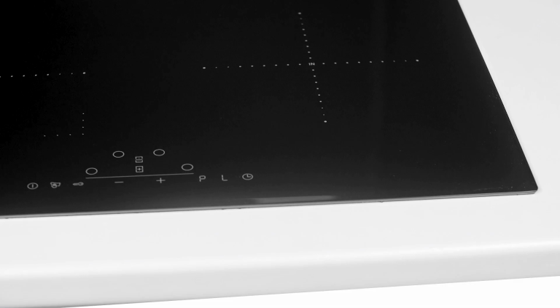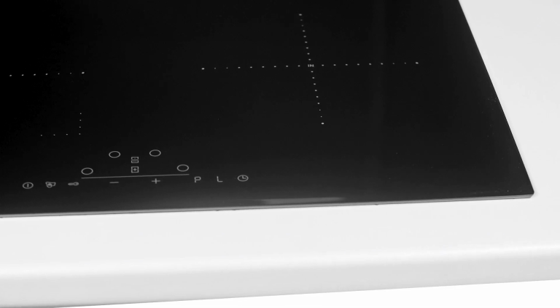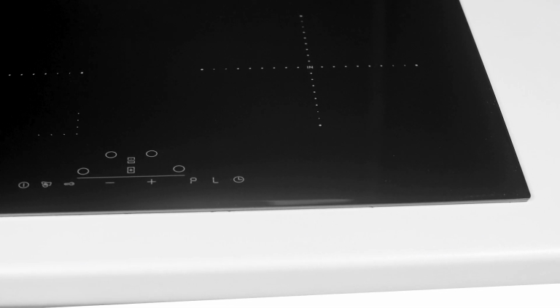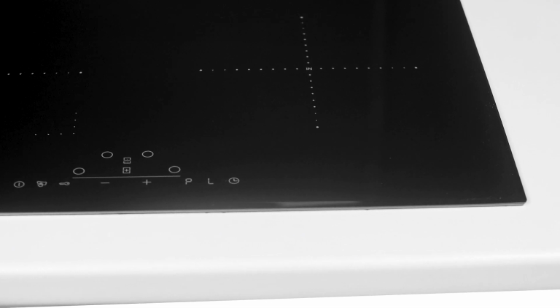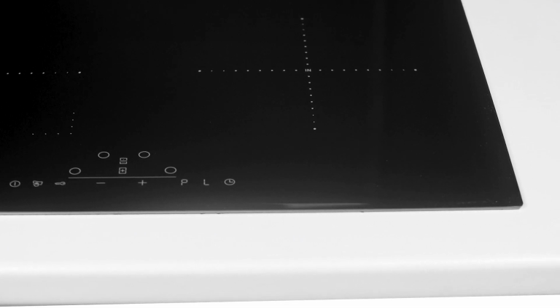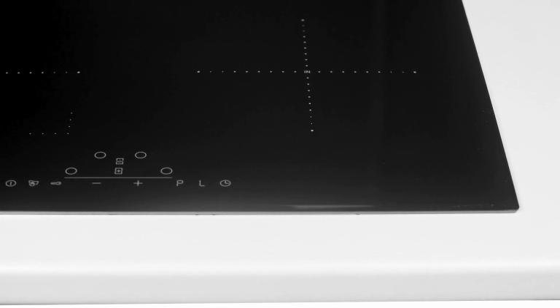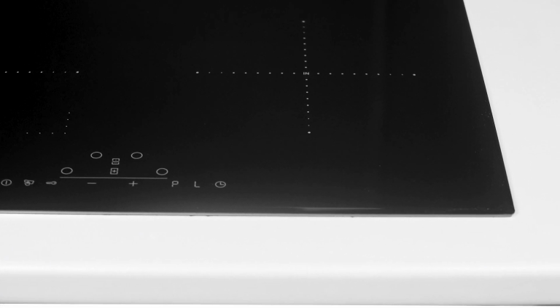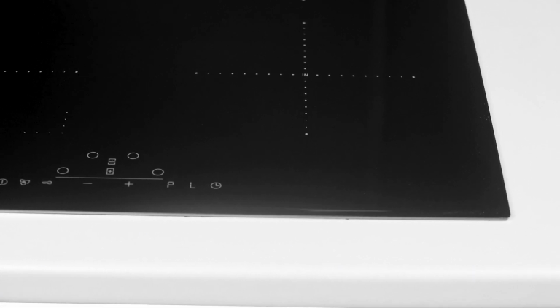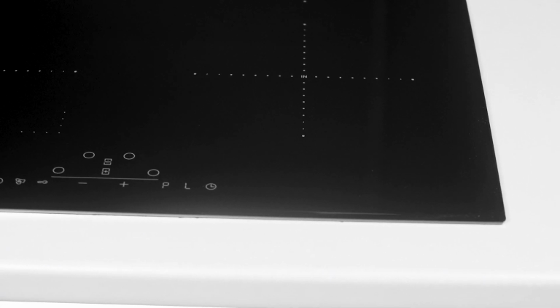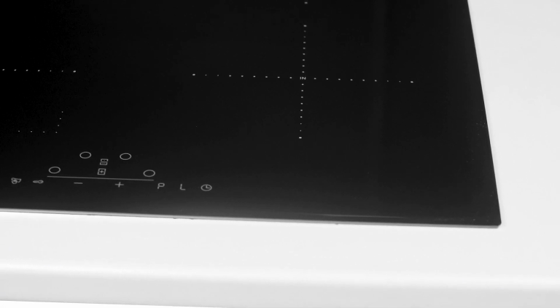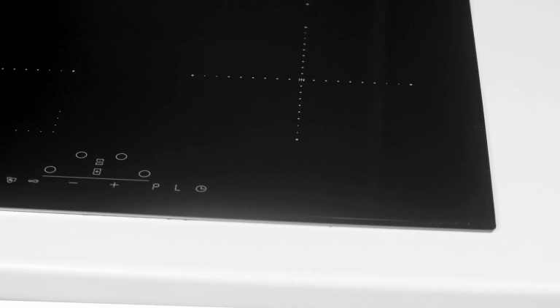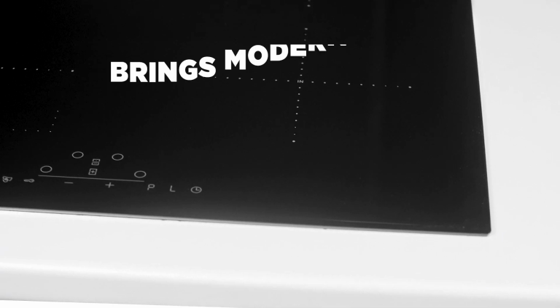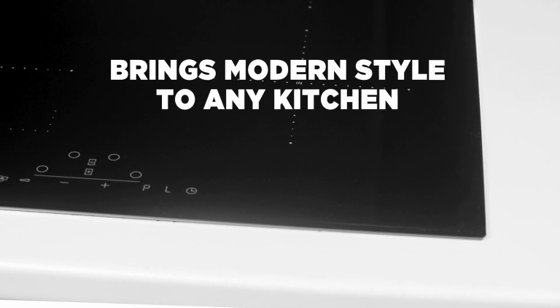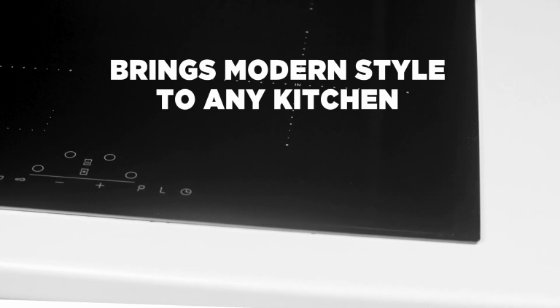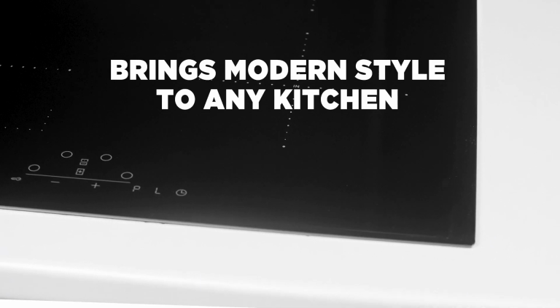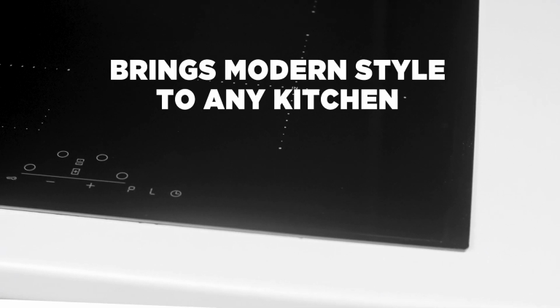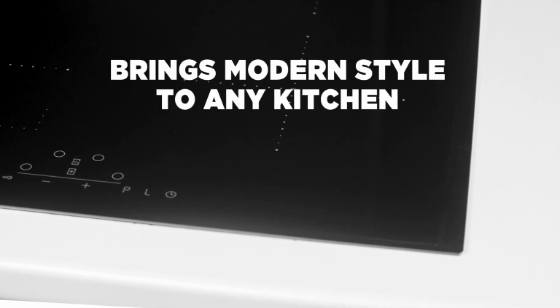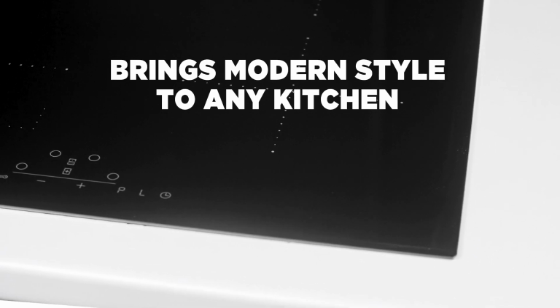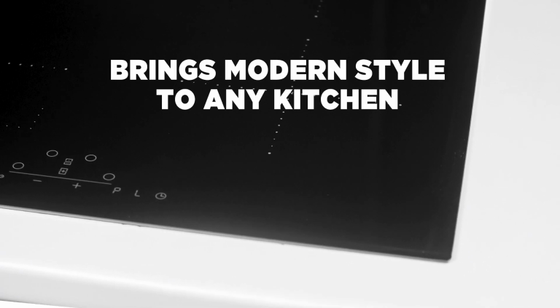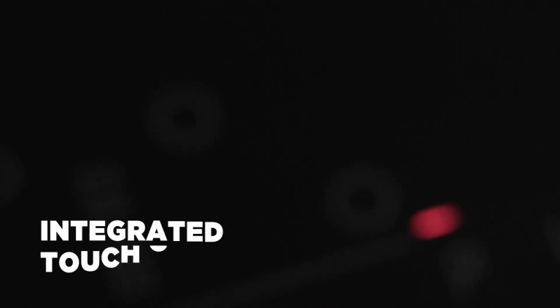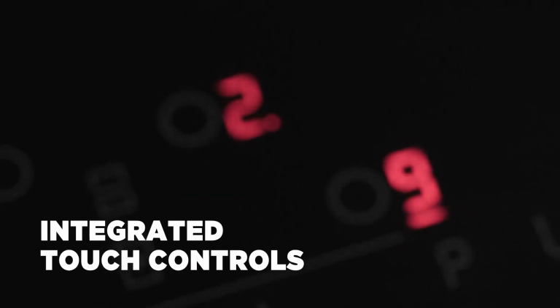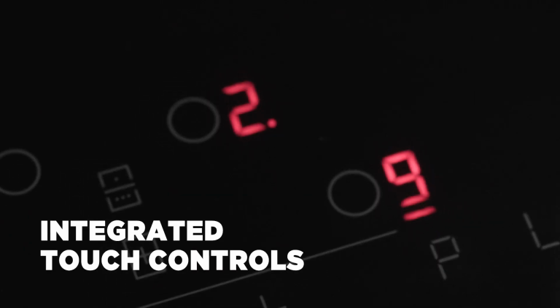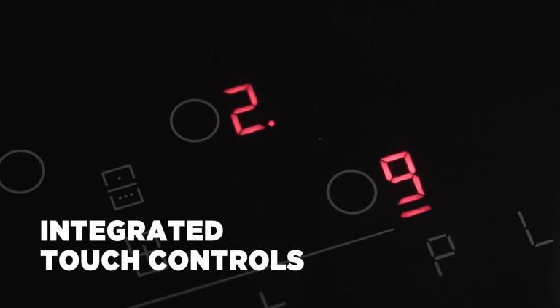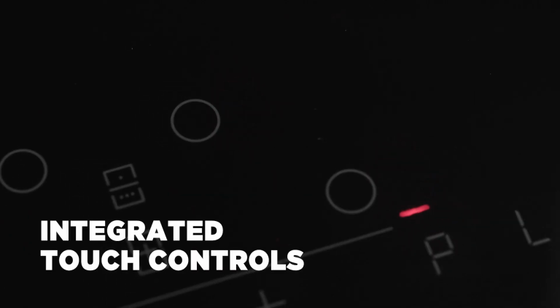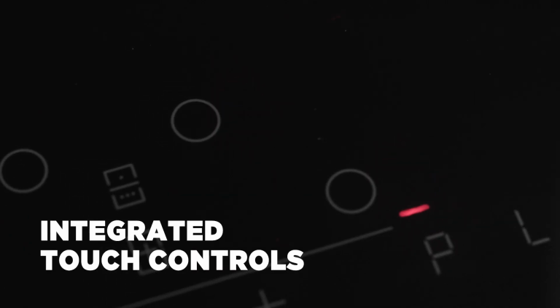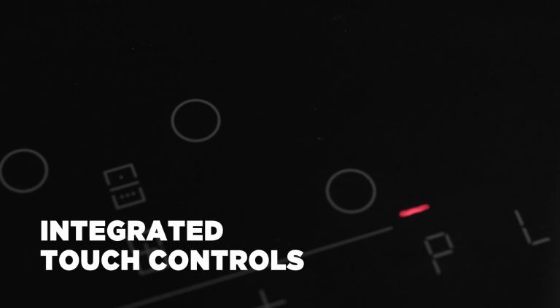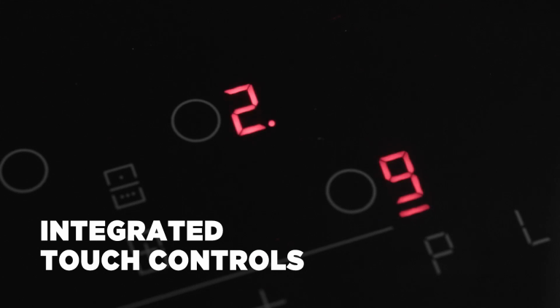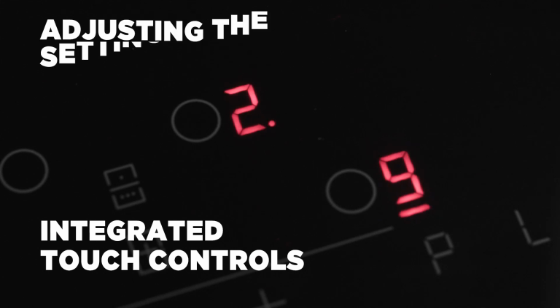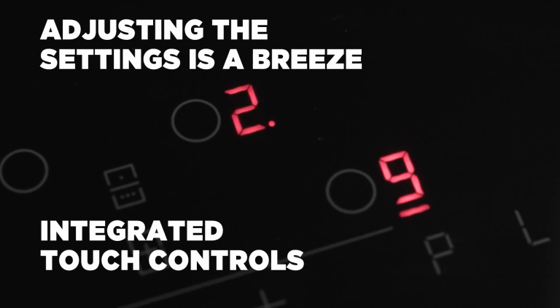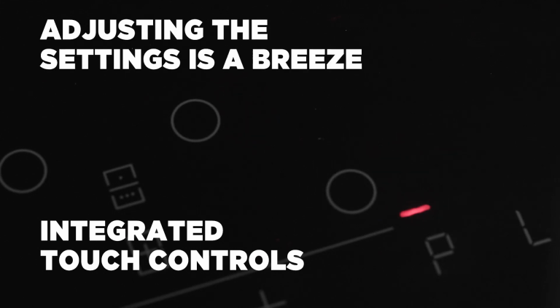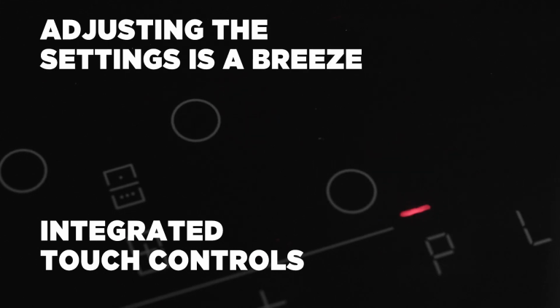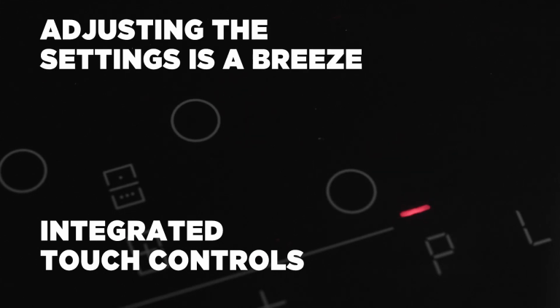But it's not just practical. The sleek surface is sure to bring some modern style to any kitchen. With integrated touch controls, adjusting the hob settings is an absolute breeze.